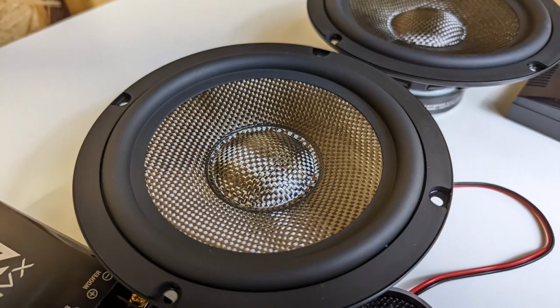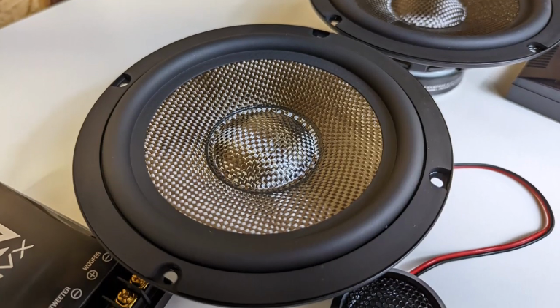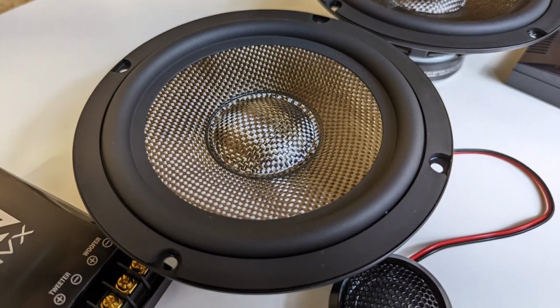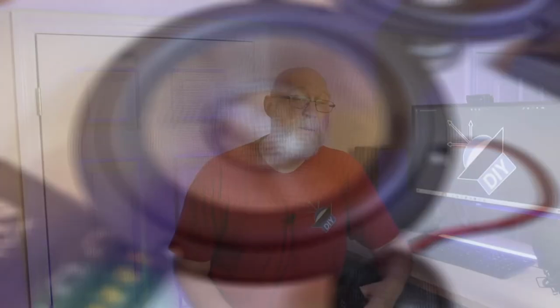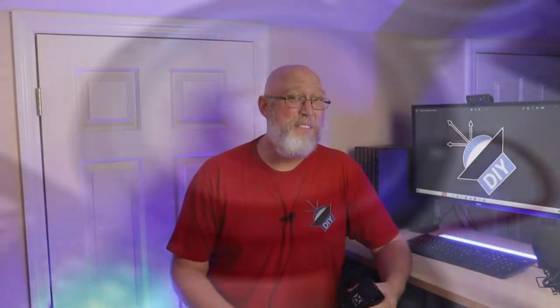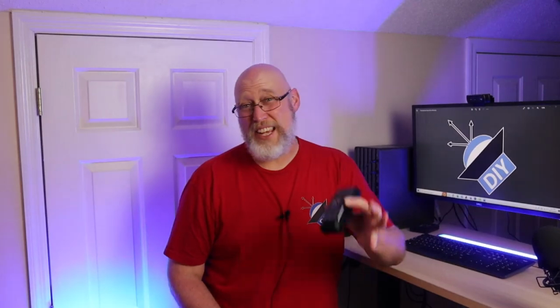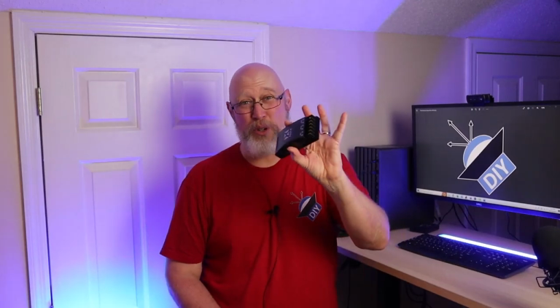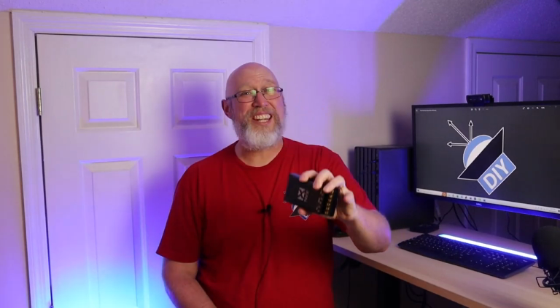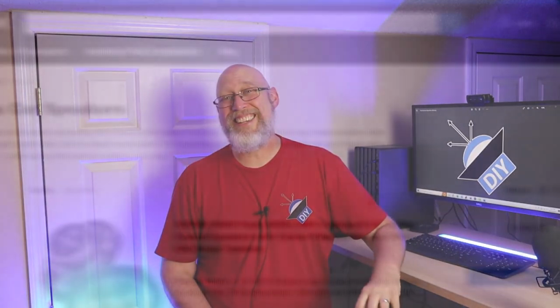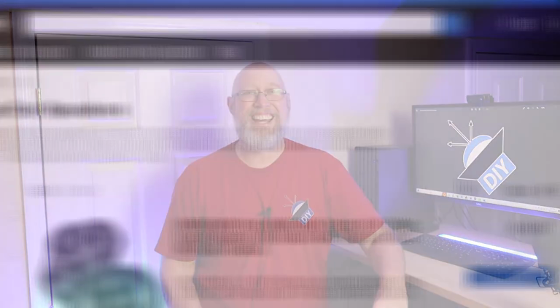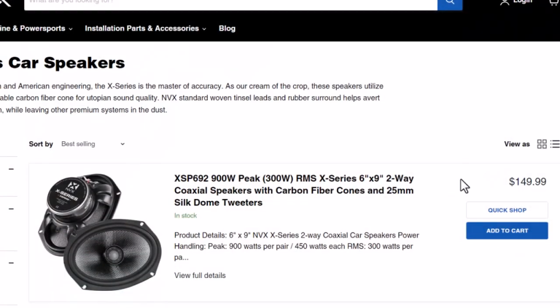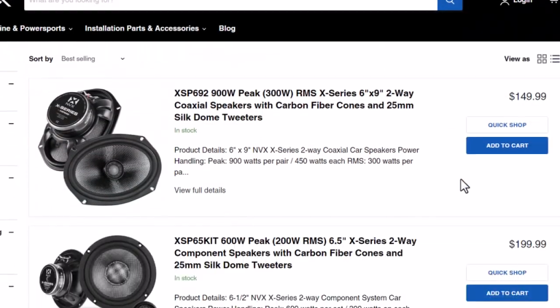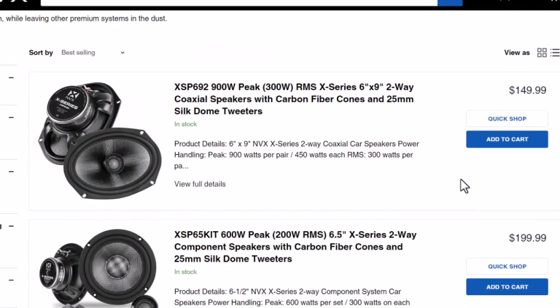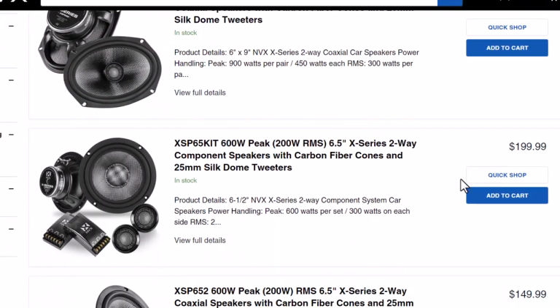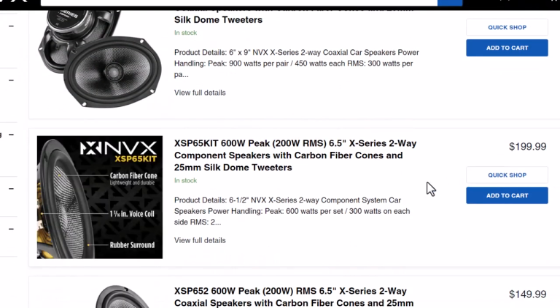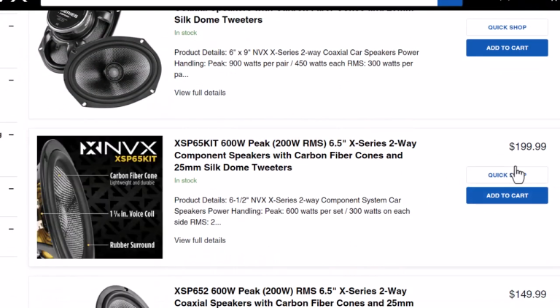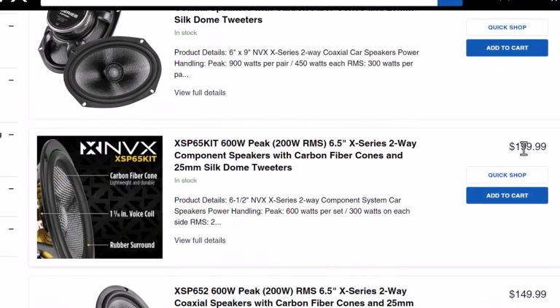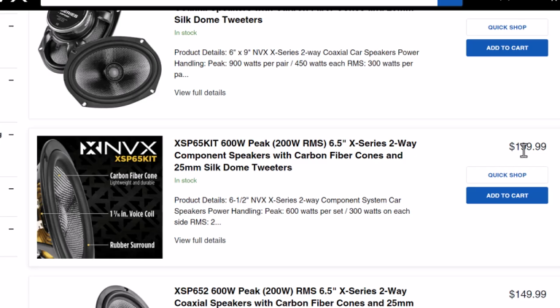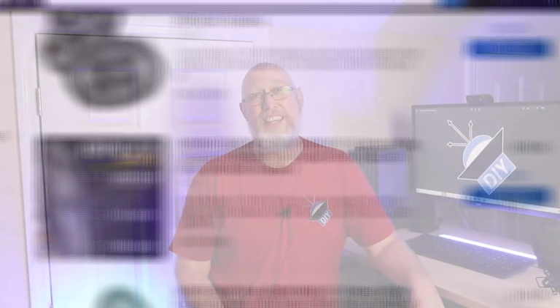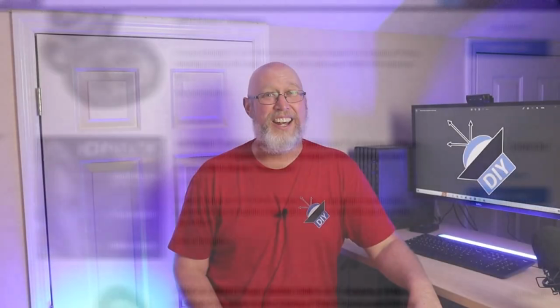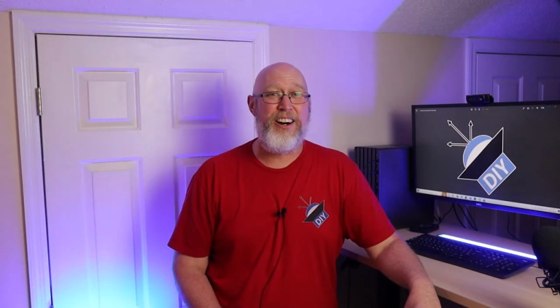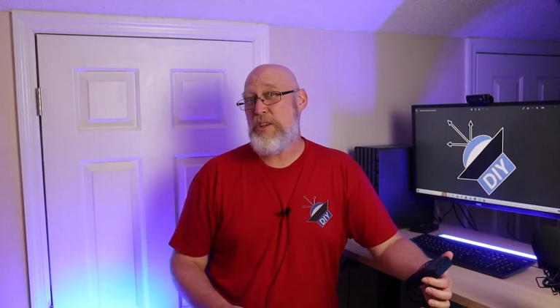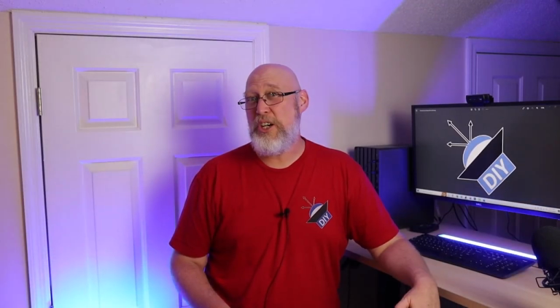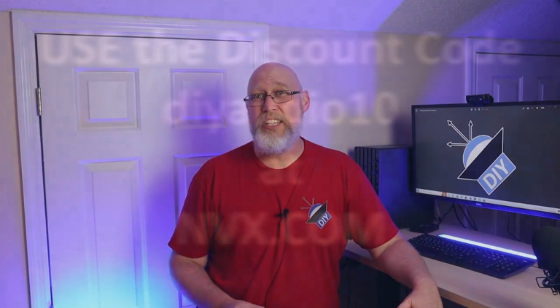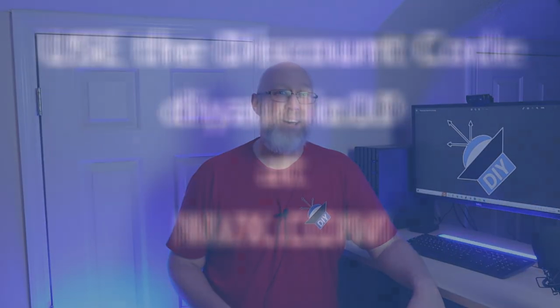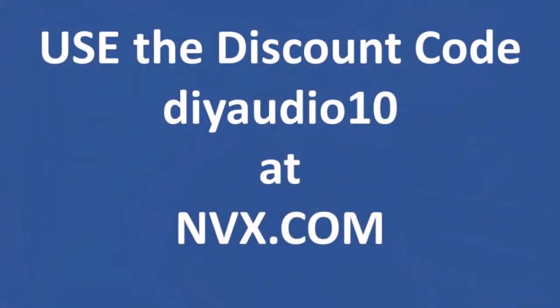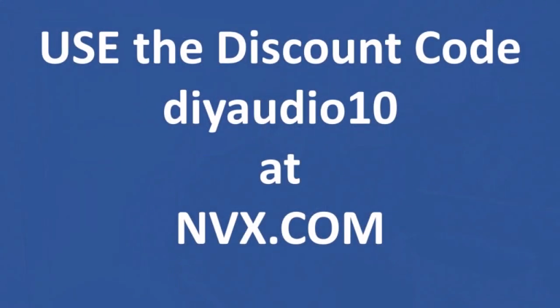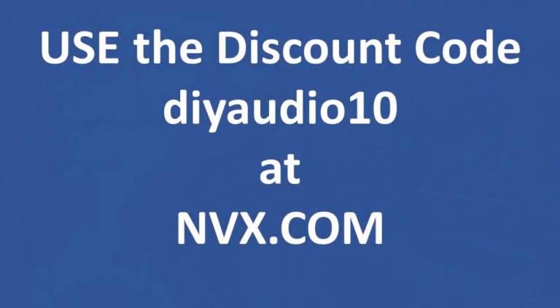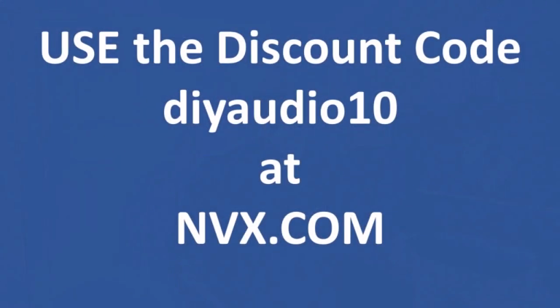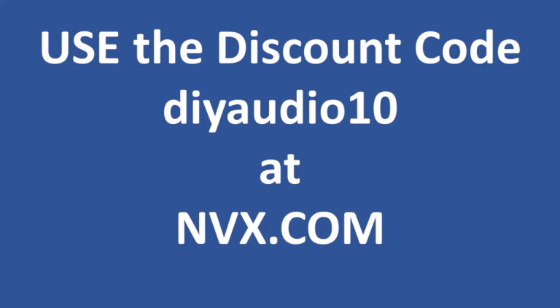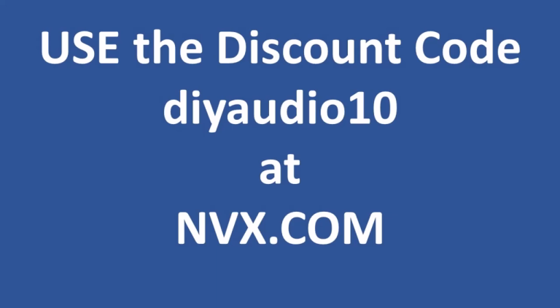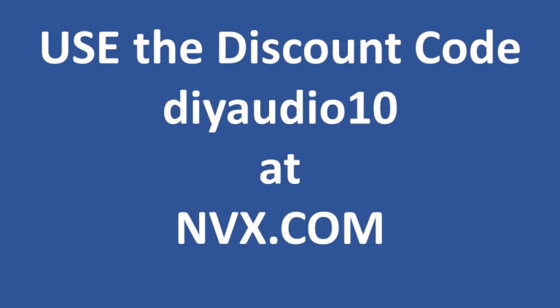Many thanks to the fine people at NVX for sending these out. If you want to pick up a set of your own, head over to nvx.com and use the code DIYaudio10, or just click the link down in the description.